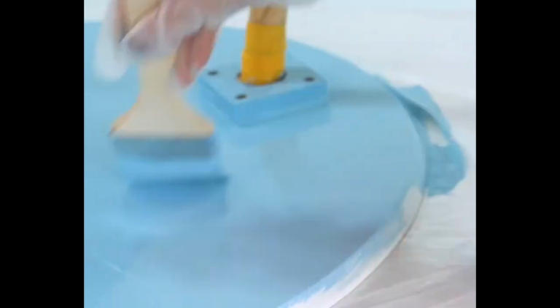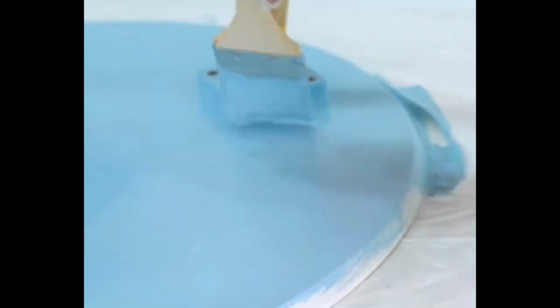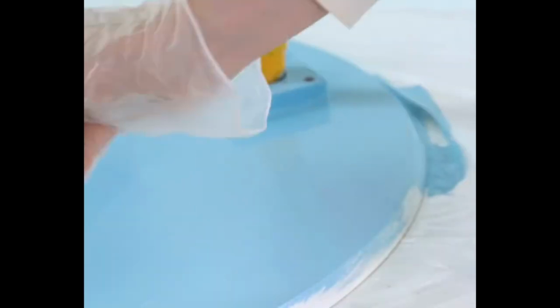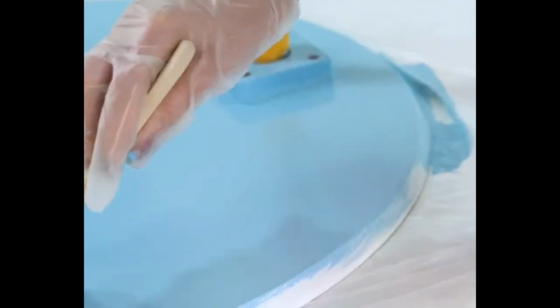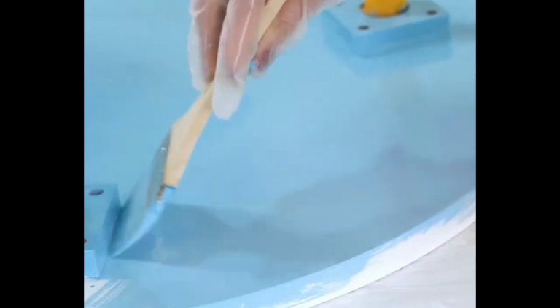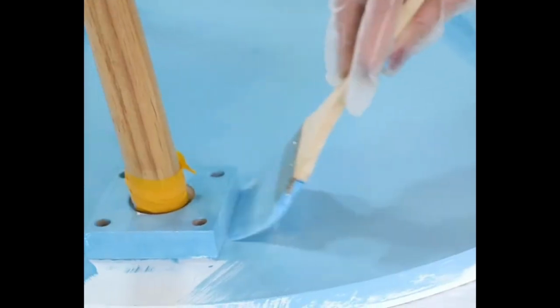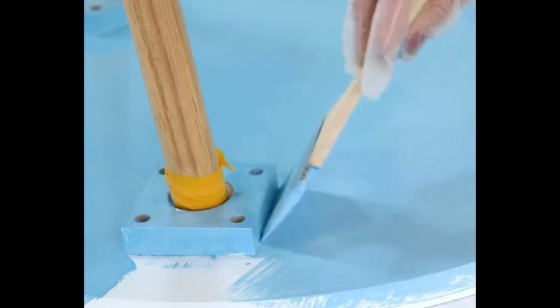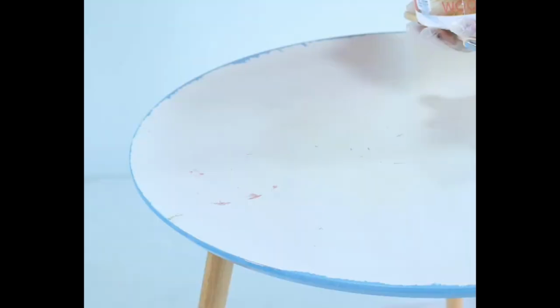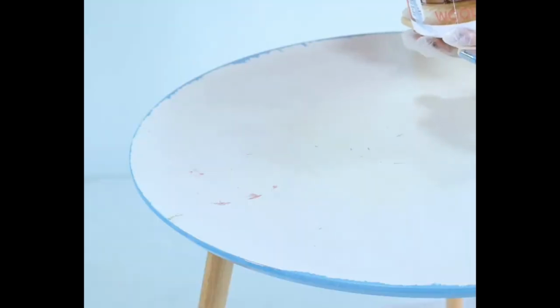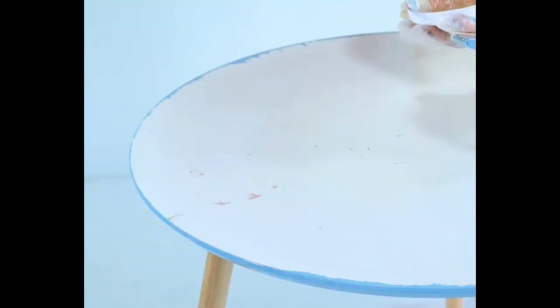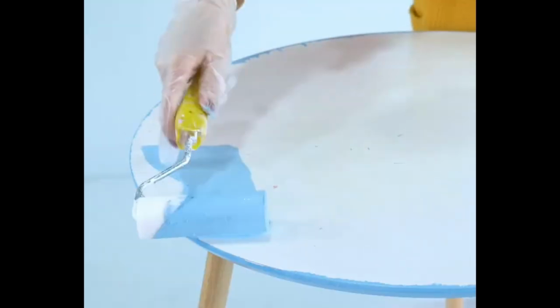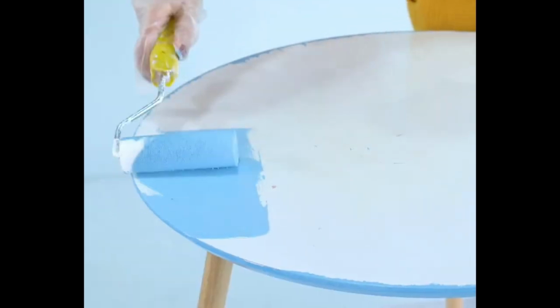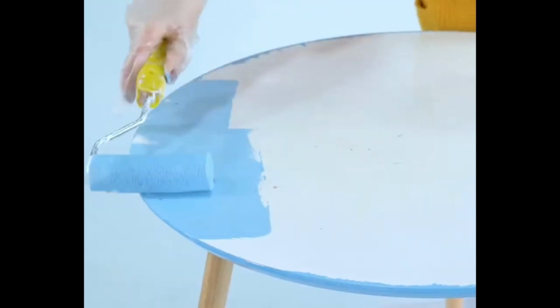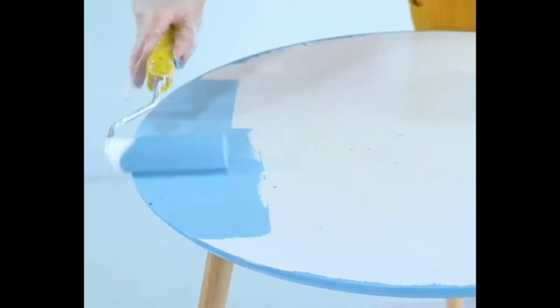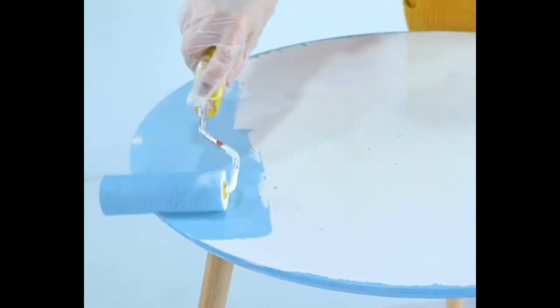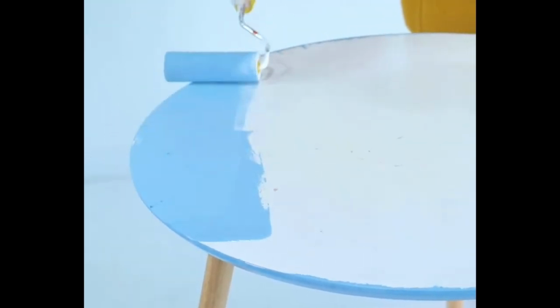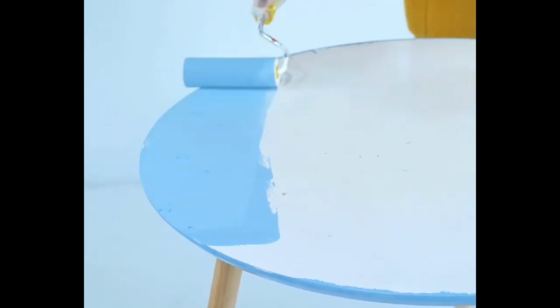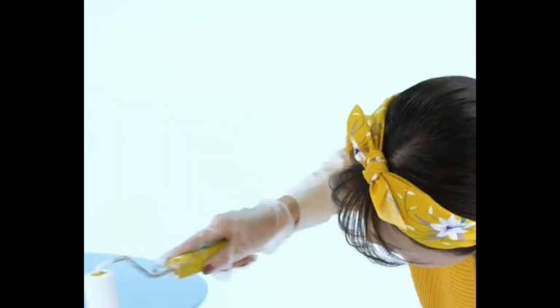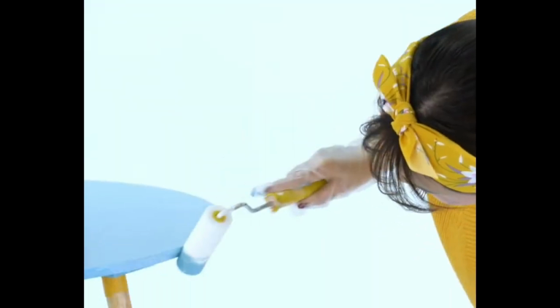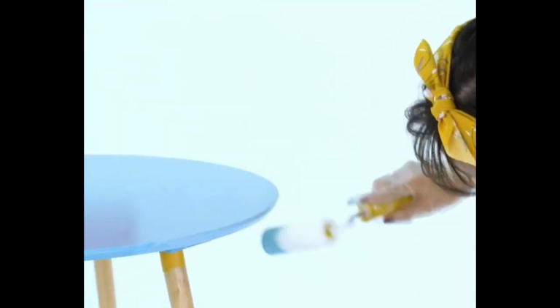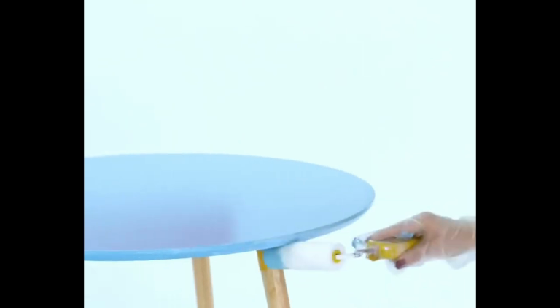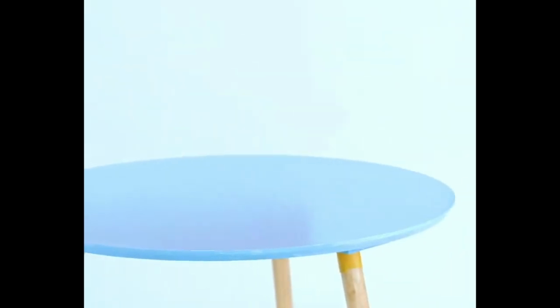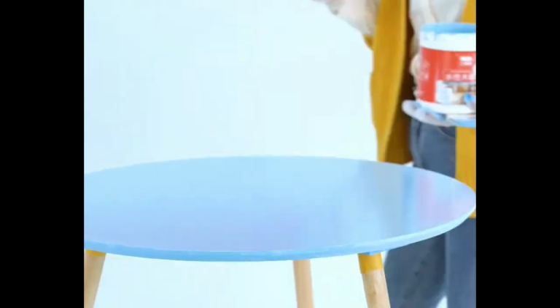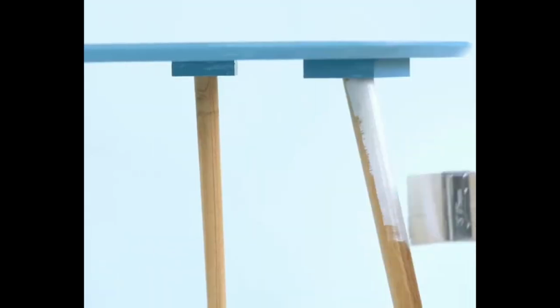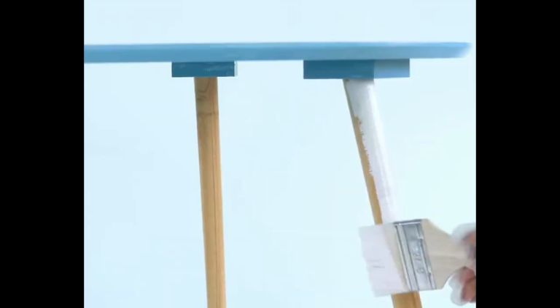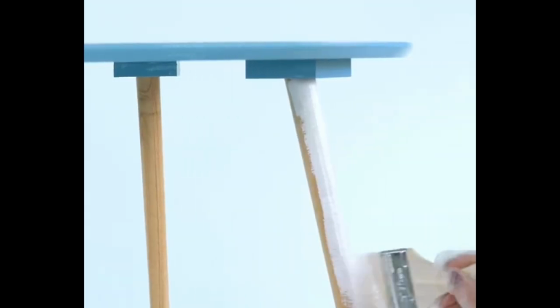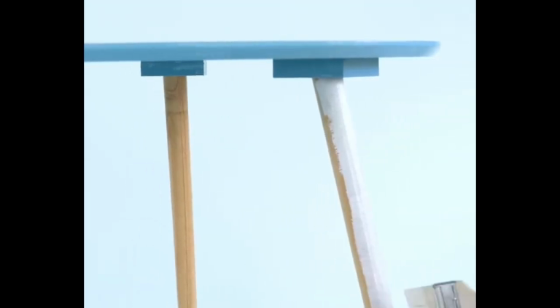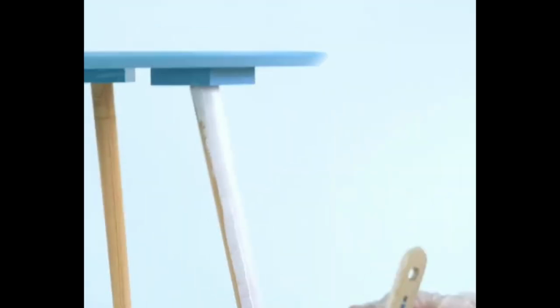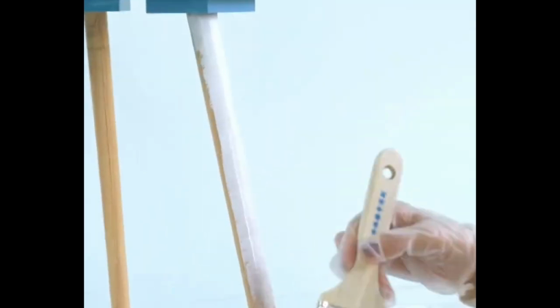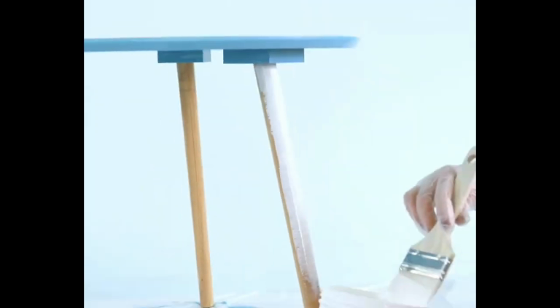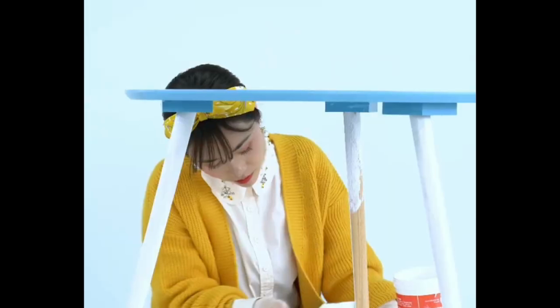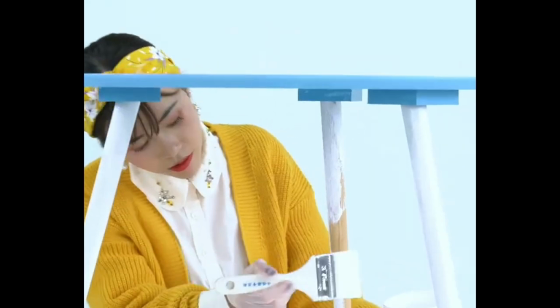Step 2: Protection. This trusty tool plays a big part in helping to achieve clean and sharp lines when painting, and saves adjacent surfaces from paint splatters and splodges.